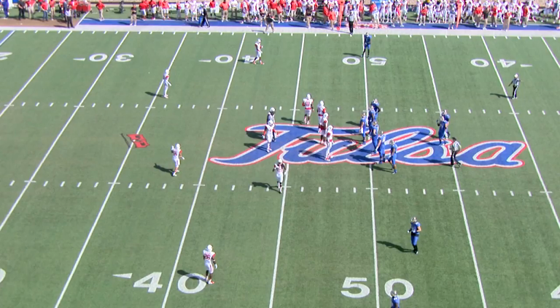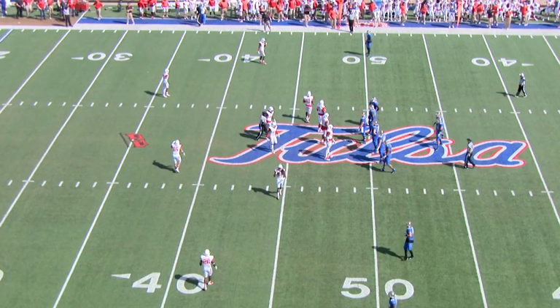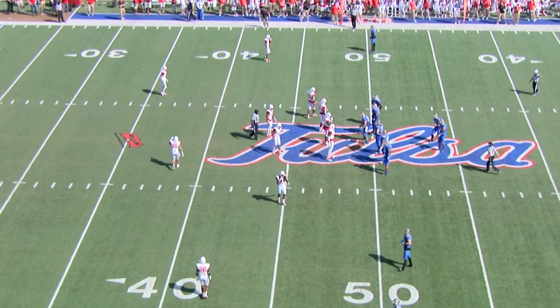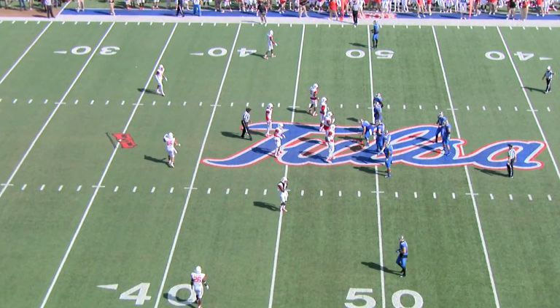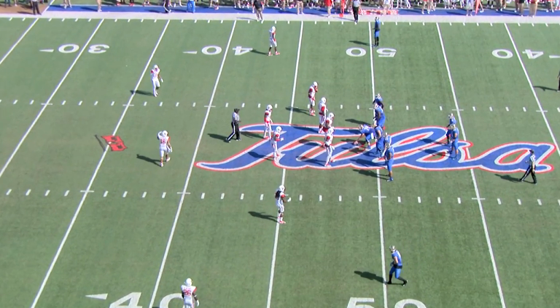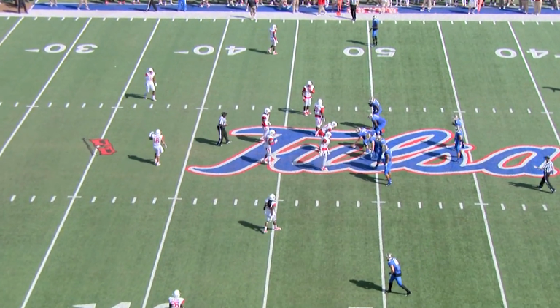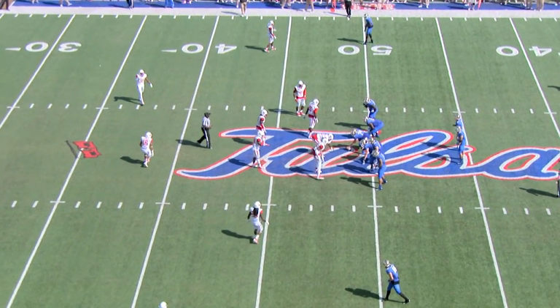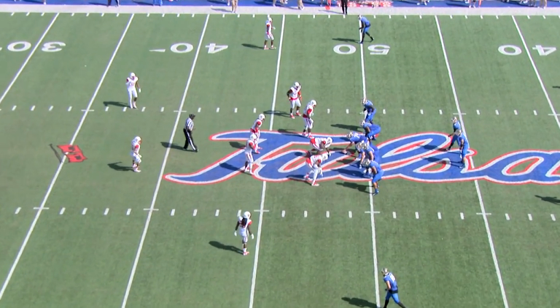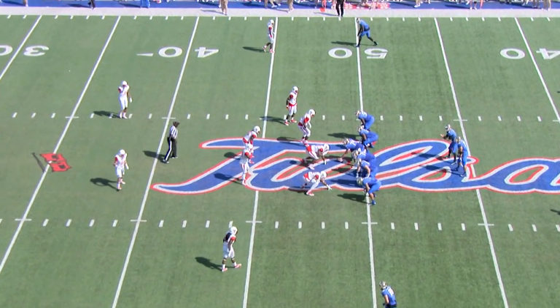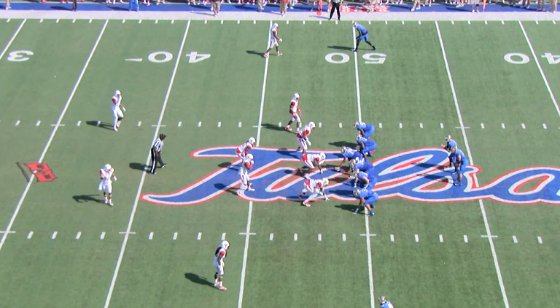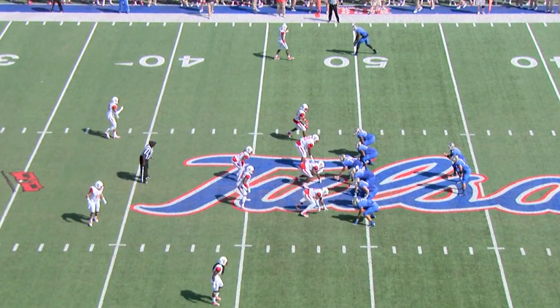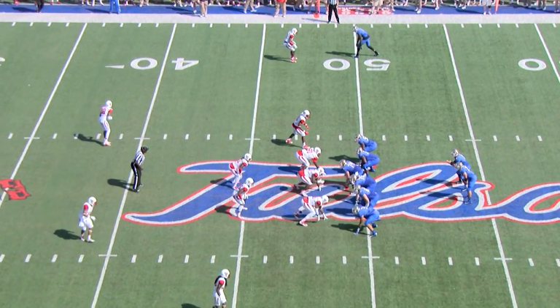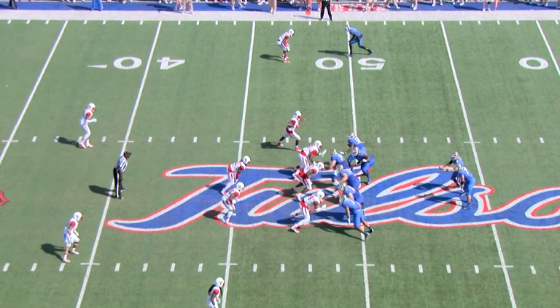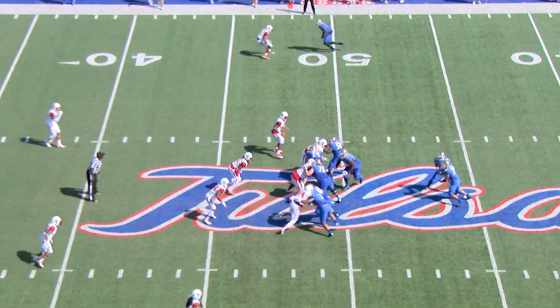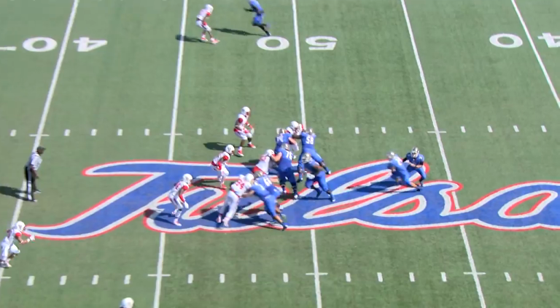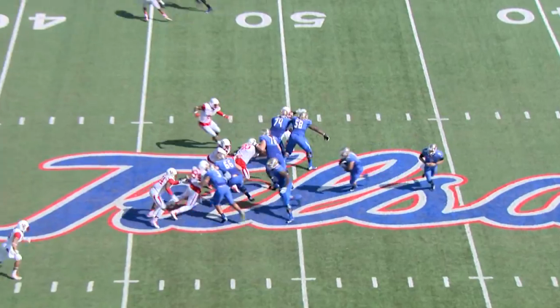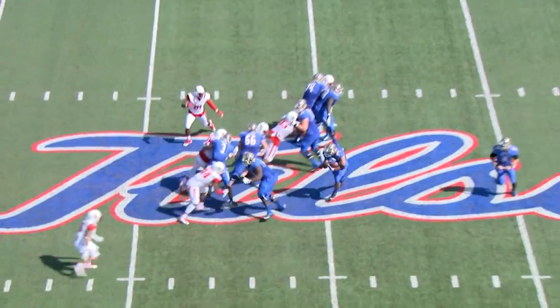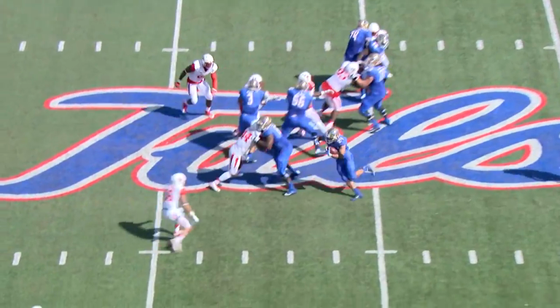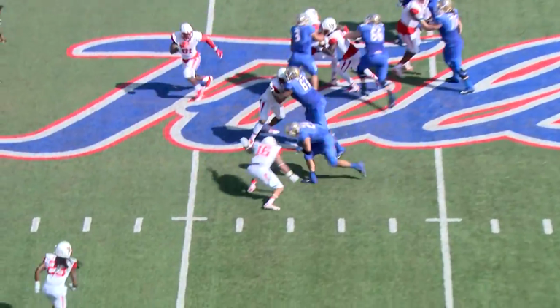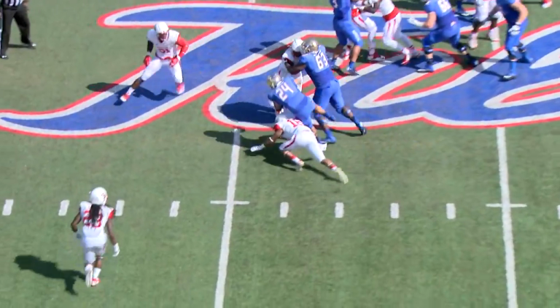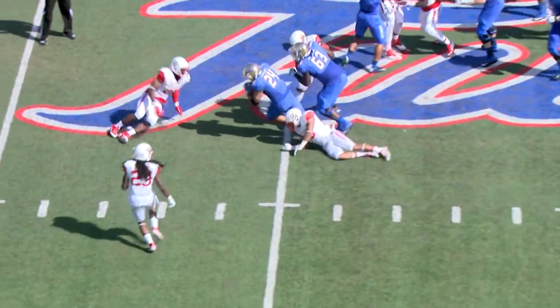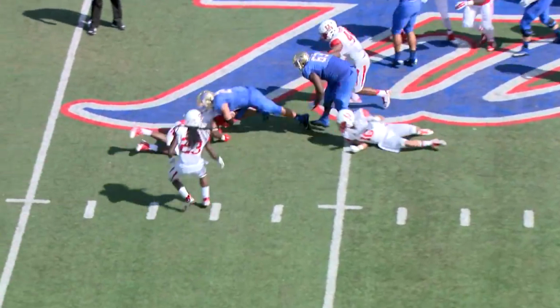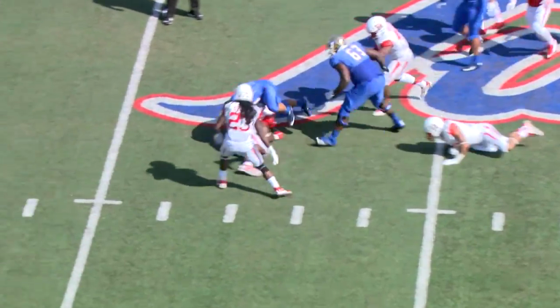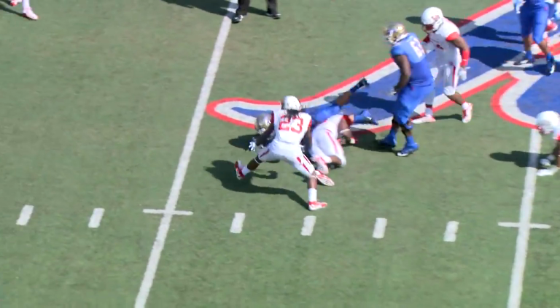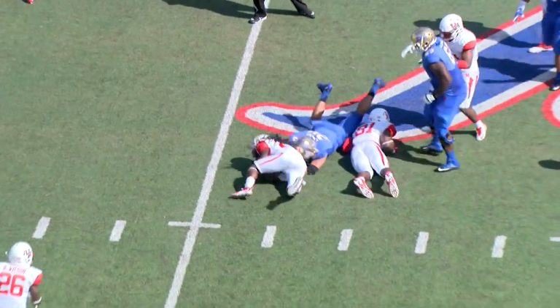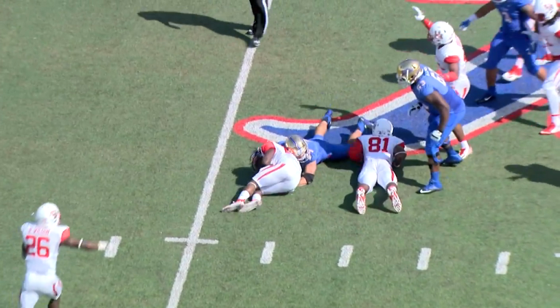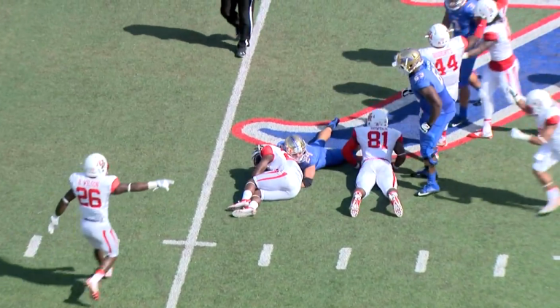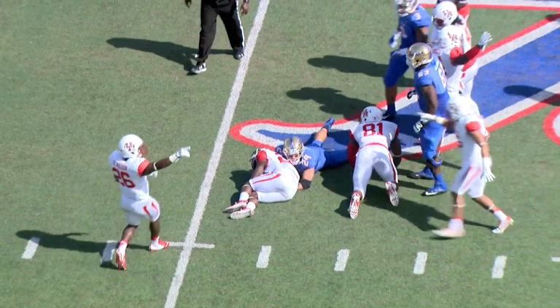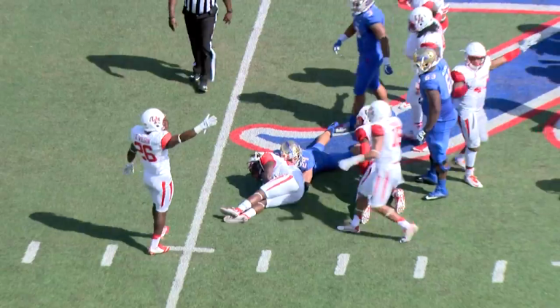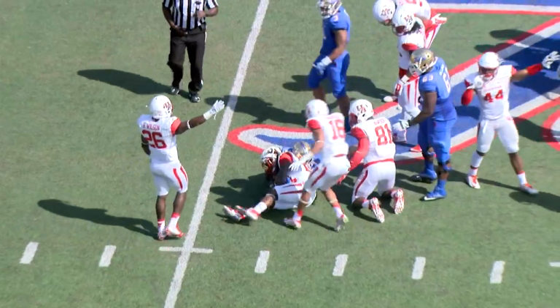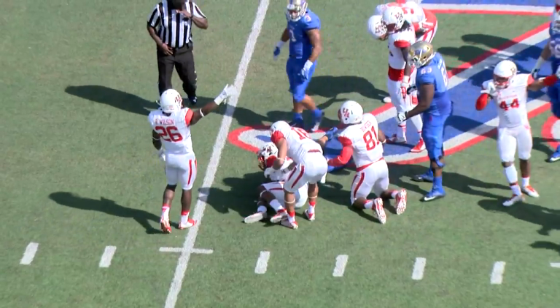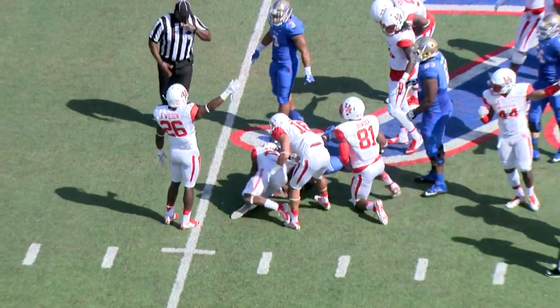31-17, Houston with the lead, 4:44 to go in the game — Tulsa trying to get it to a one score game. Here's the snap, and the handoff goes to Langer. Langer banging into a defender, then dives forward — lost the football.